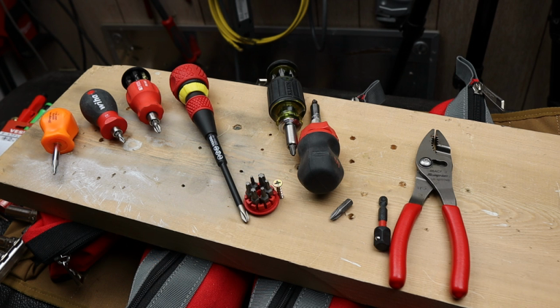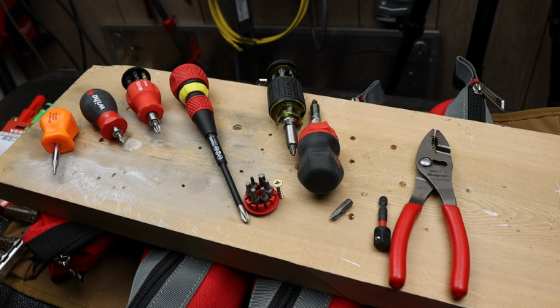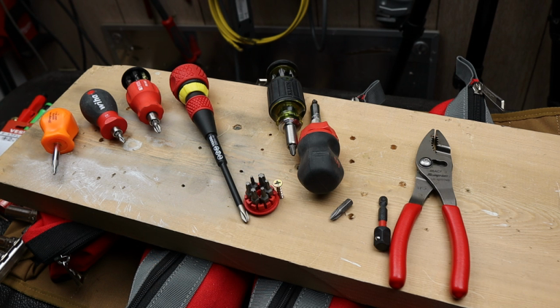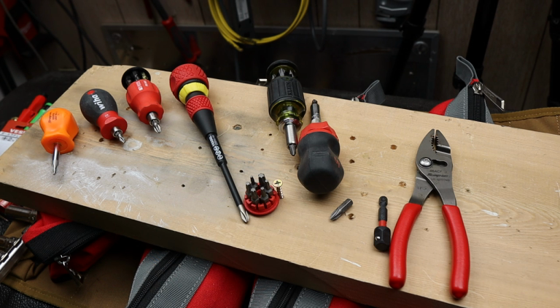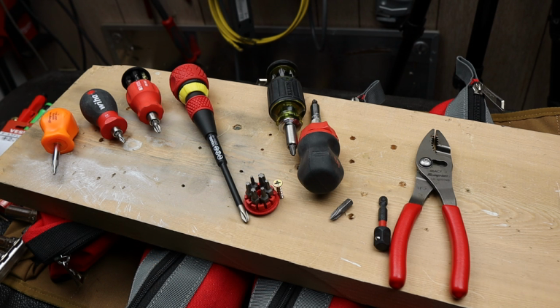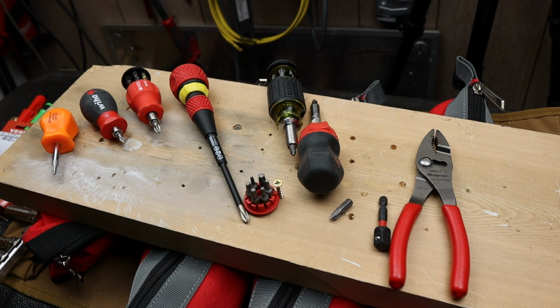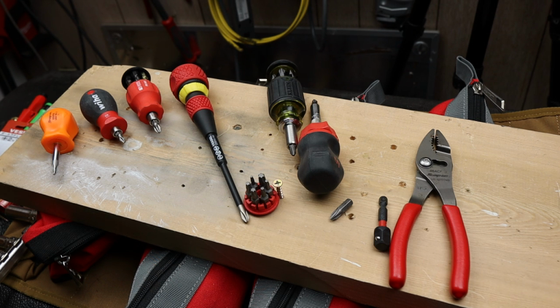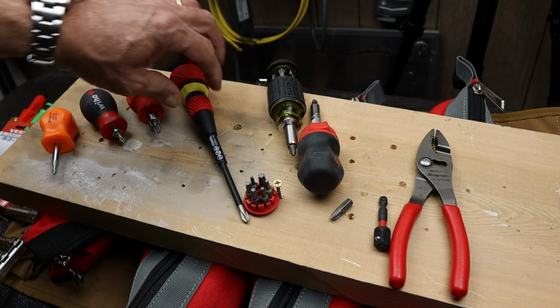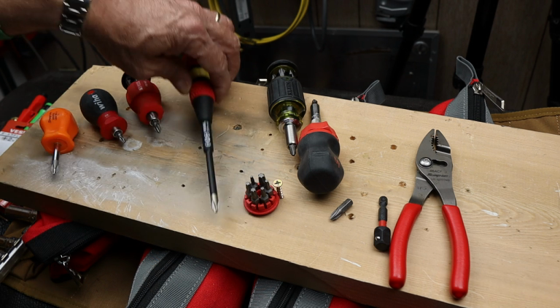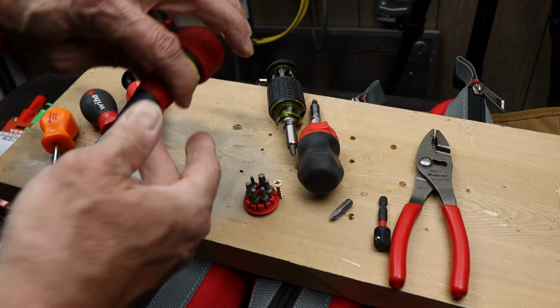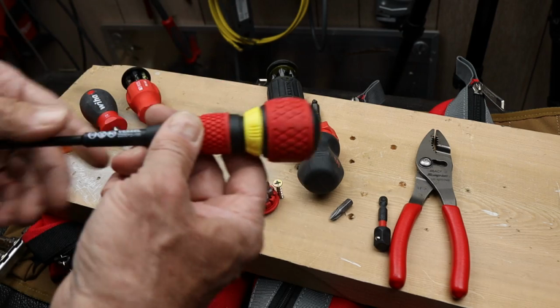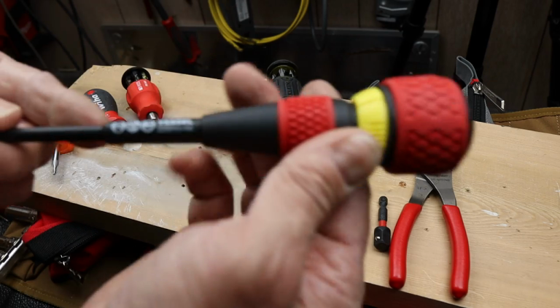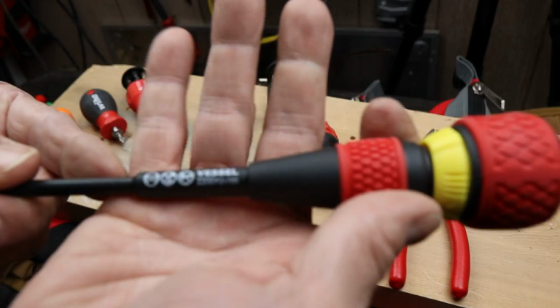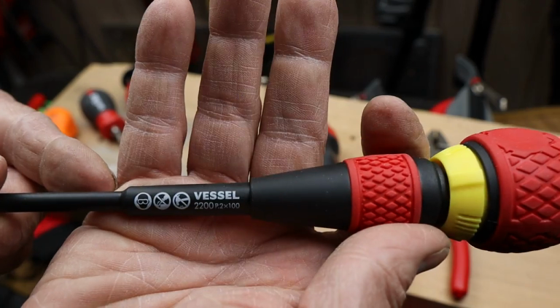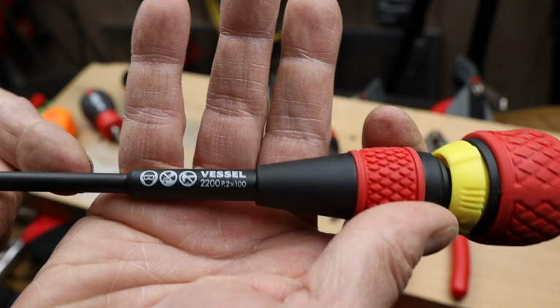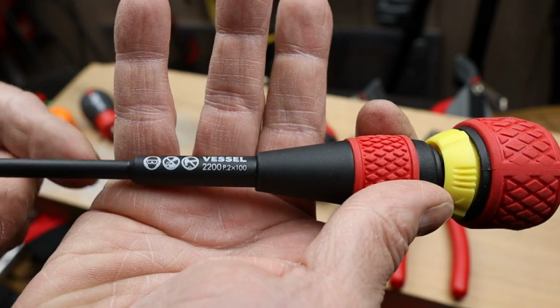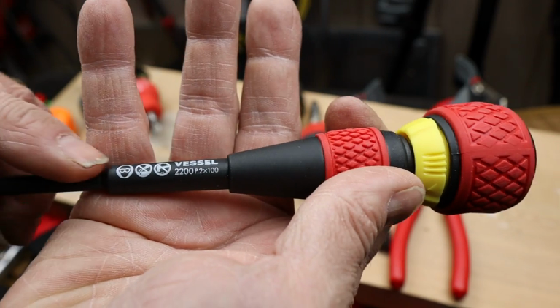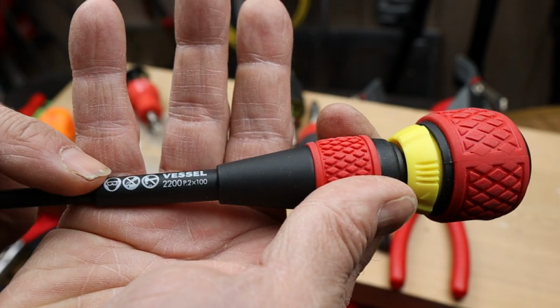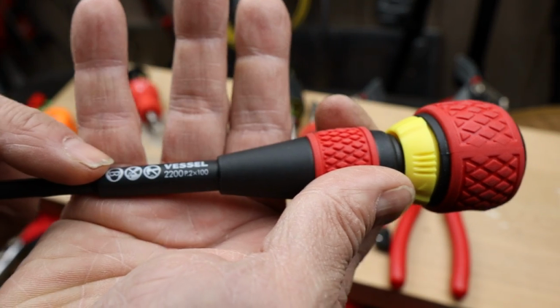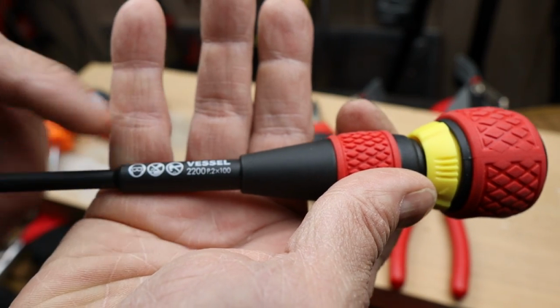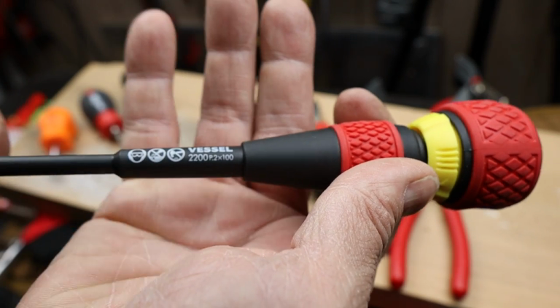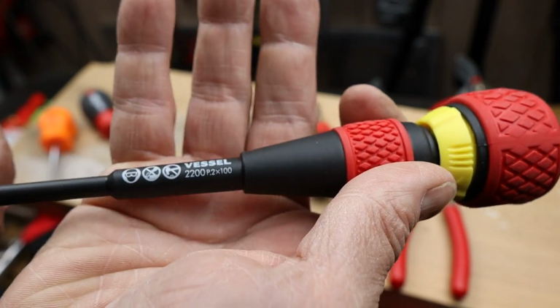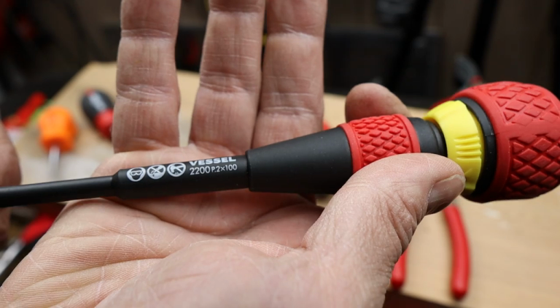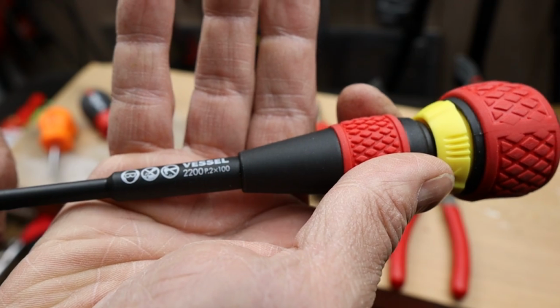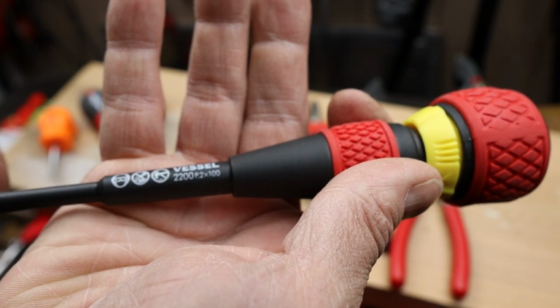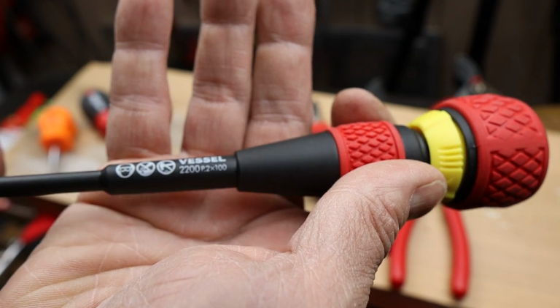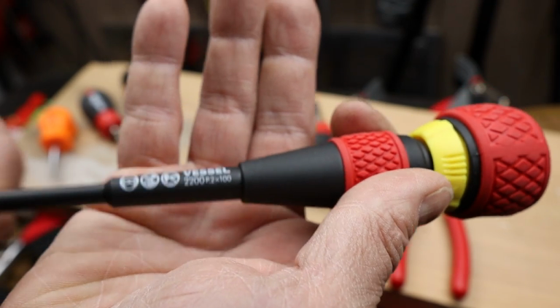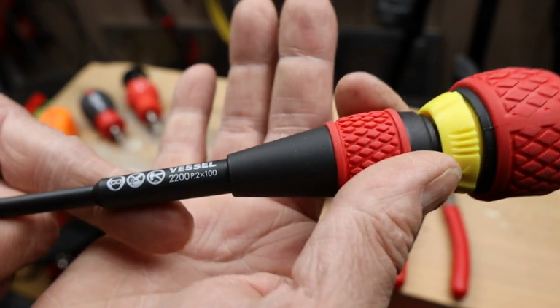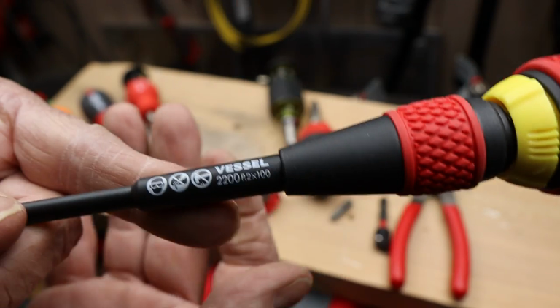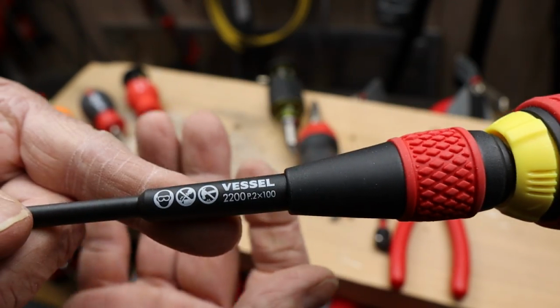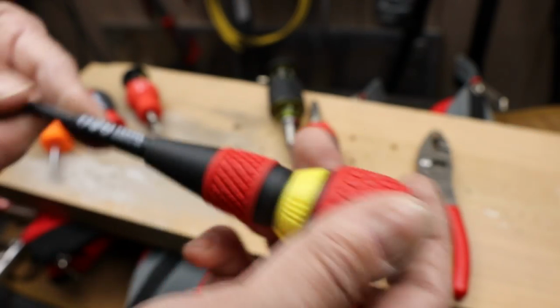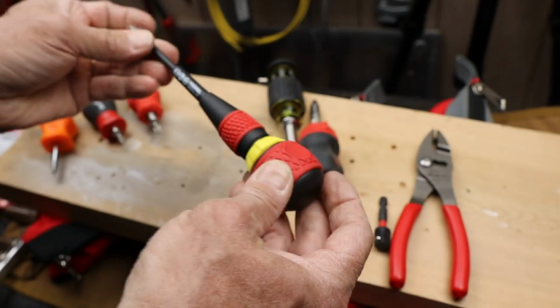Howdy folks, Doc here with LastBestTool. Today let's take a closer look at this Vessel screwdriver. This is the model 2200 and it is a Phillips number 2 by 100 millimeter screwdriver.